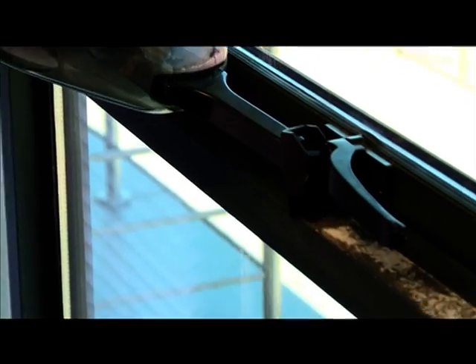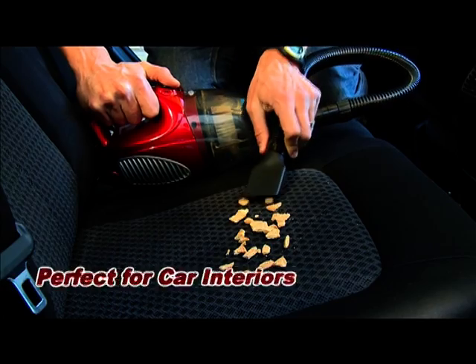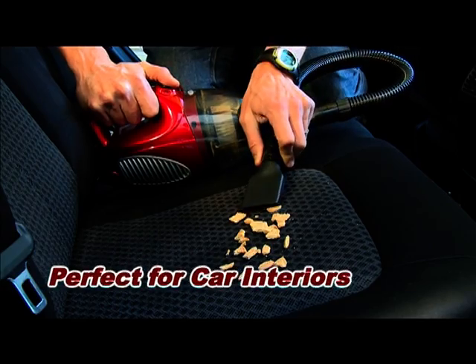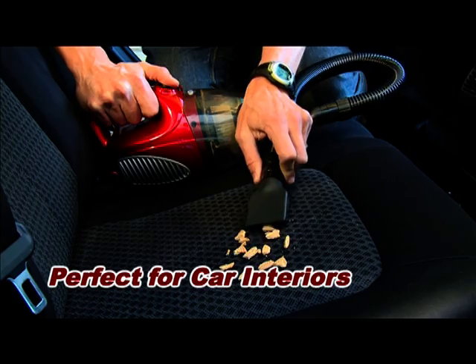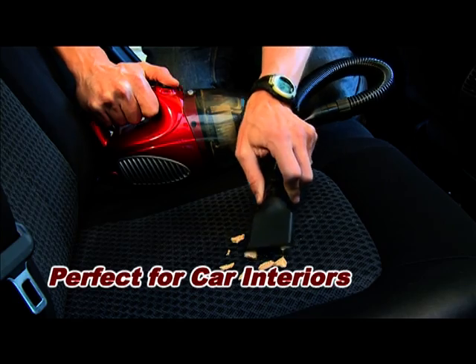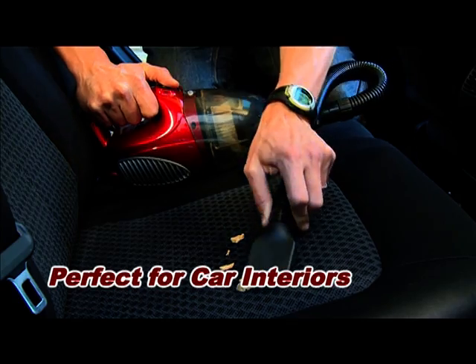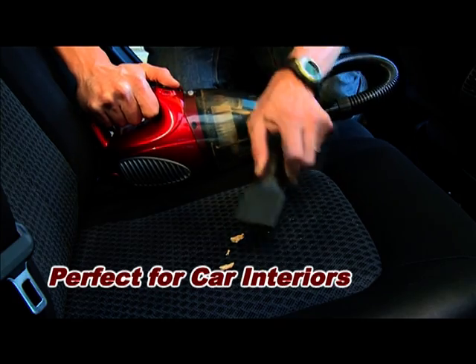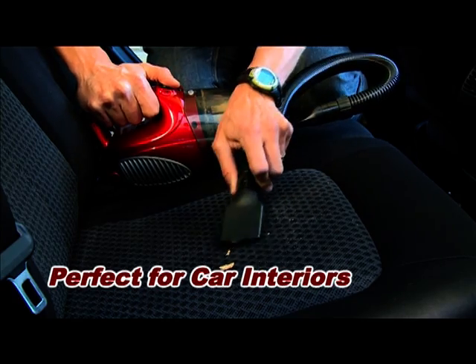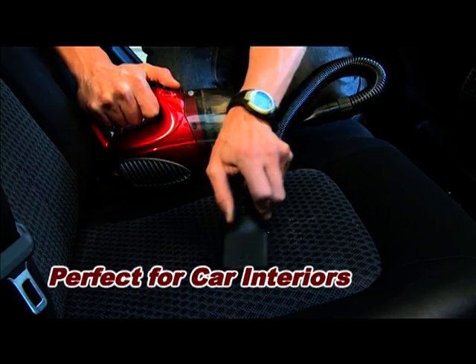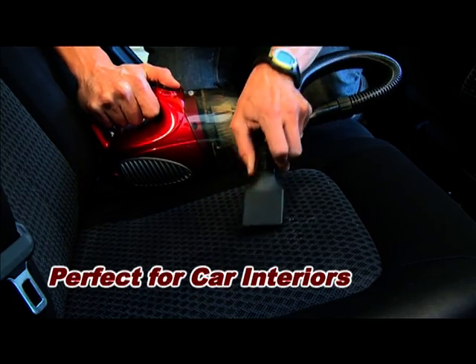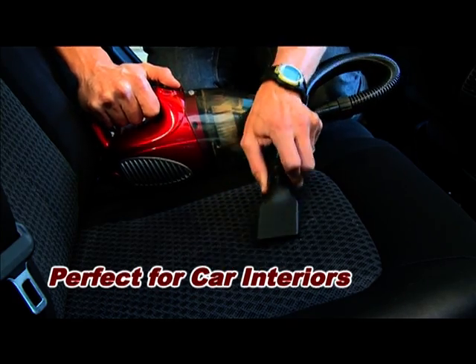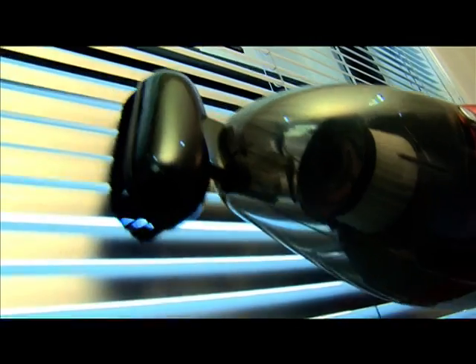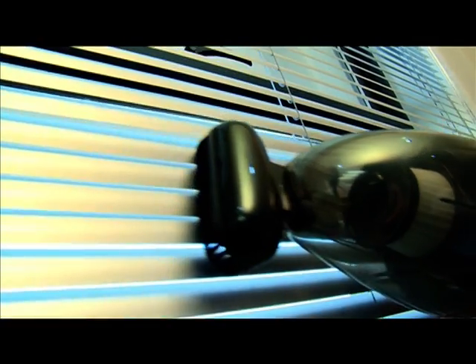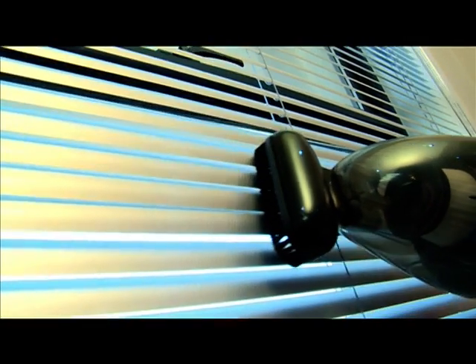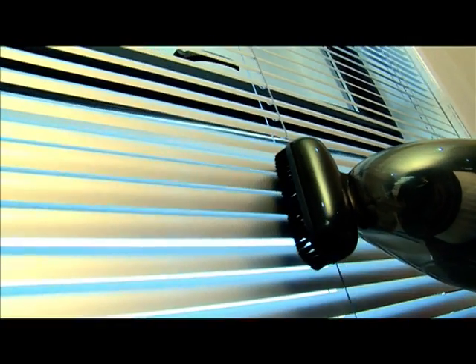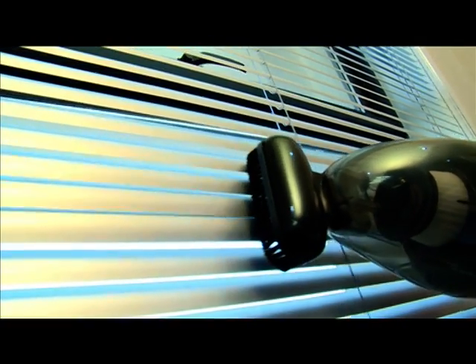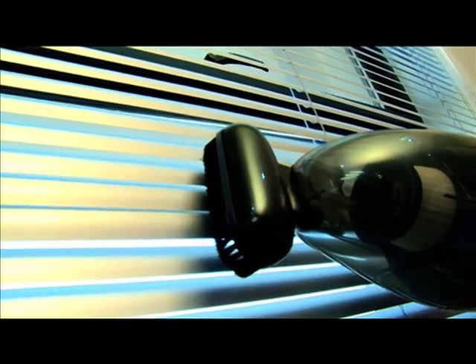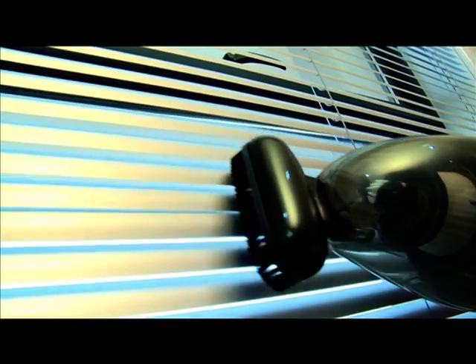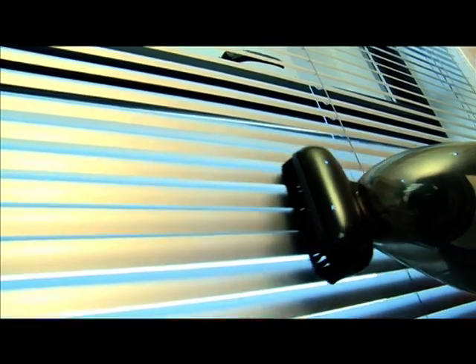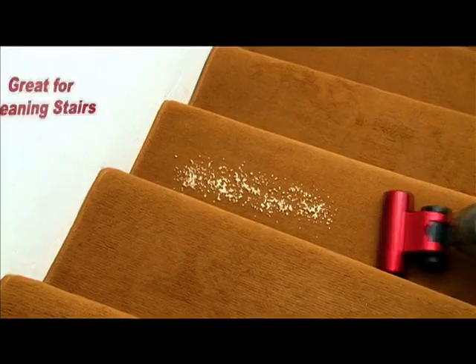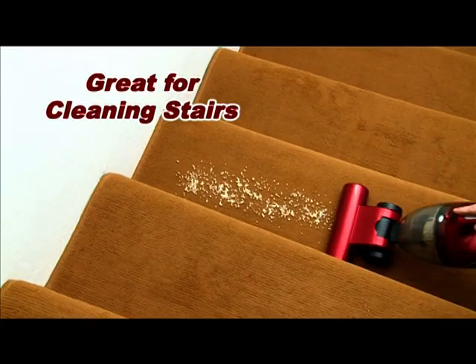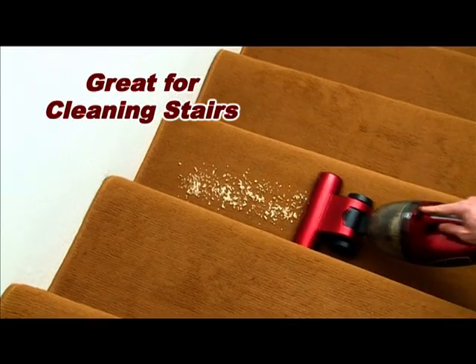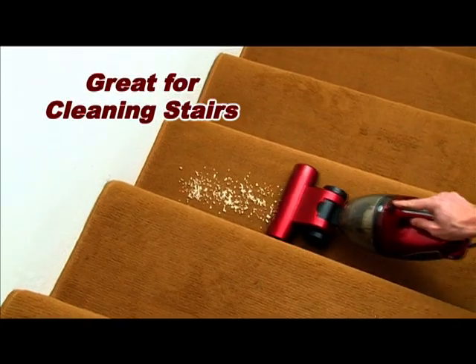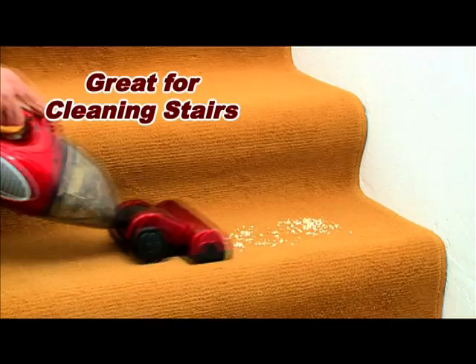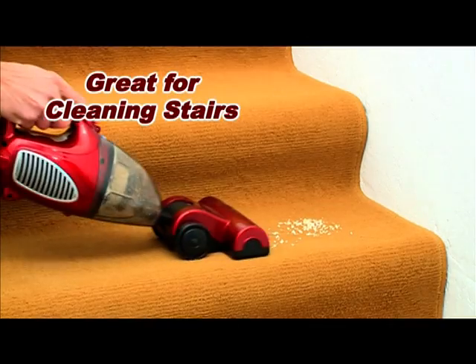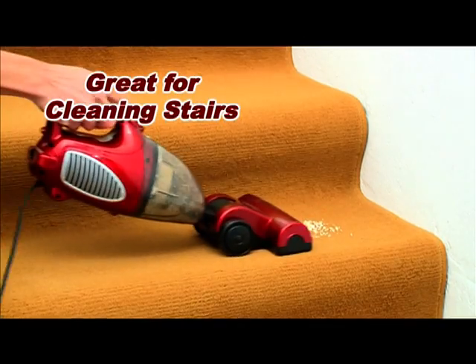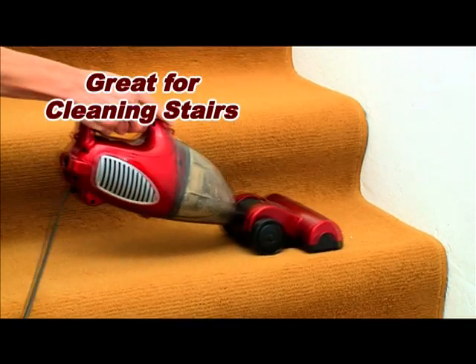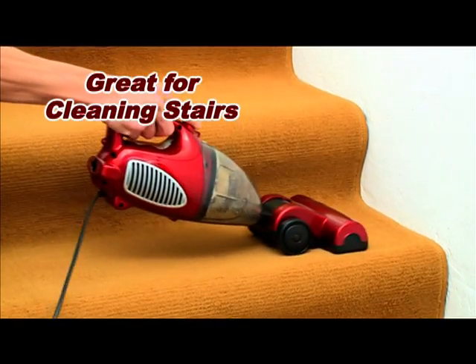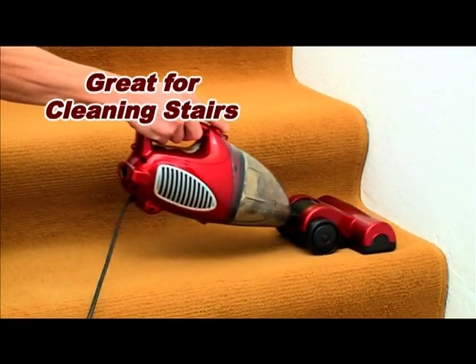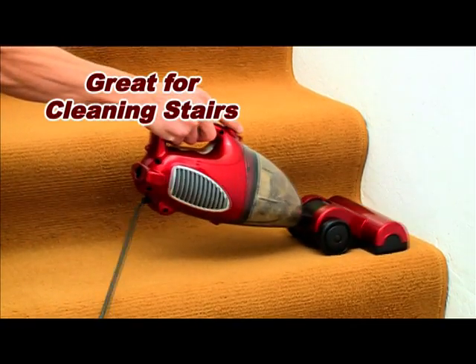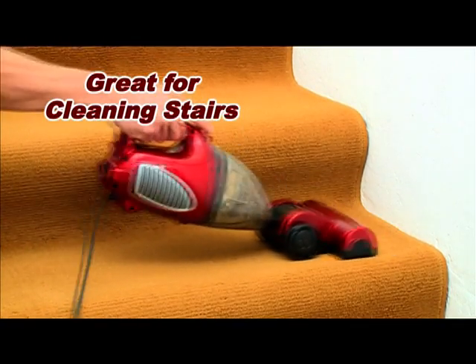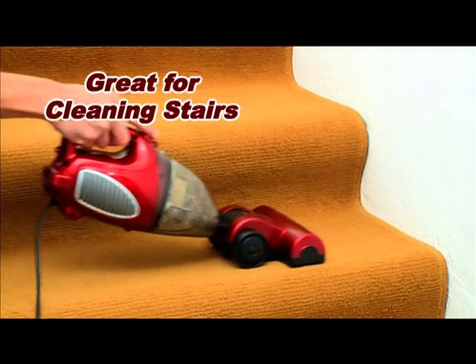It's a perfect car vac to clean up the kids' leftovers. Vacuum clean those dusty curtains and blinds. To vacuum clean any staircase is a nightmare, but not with Genesis.